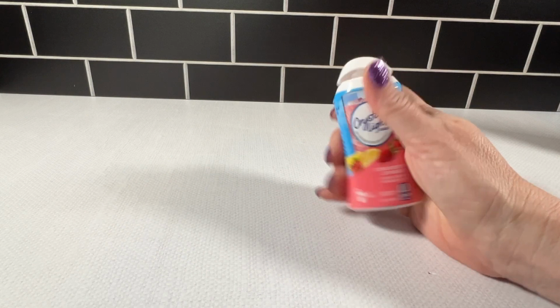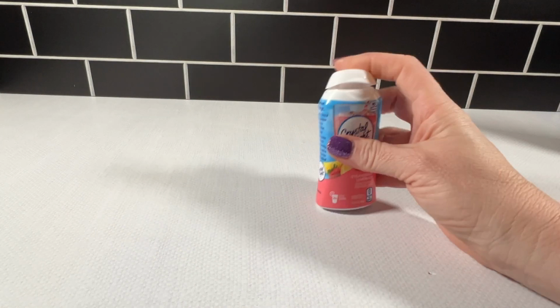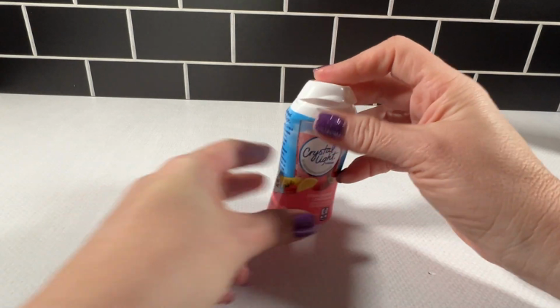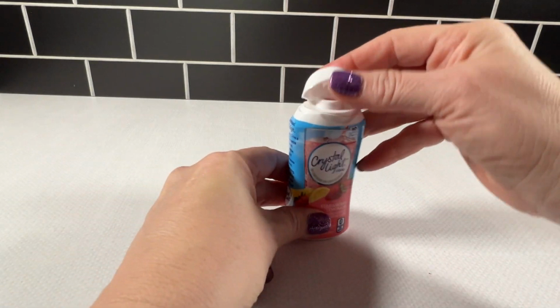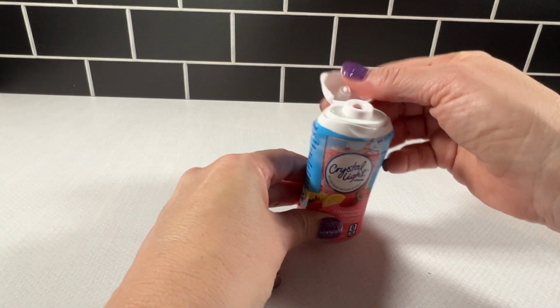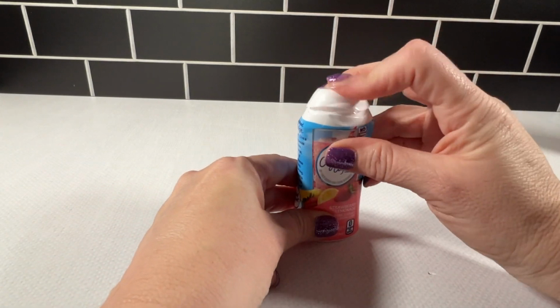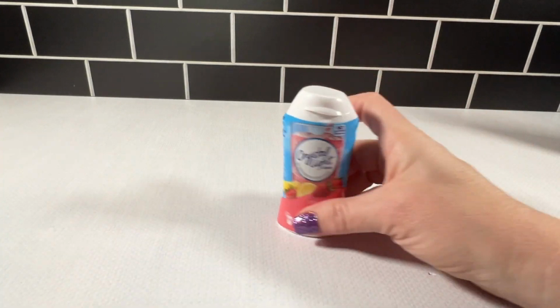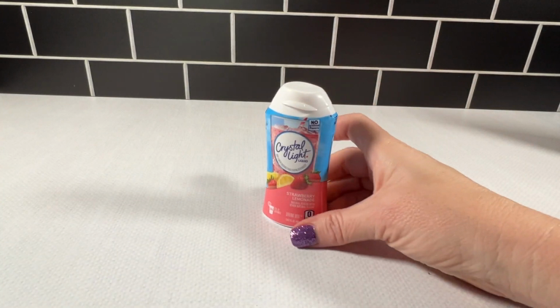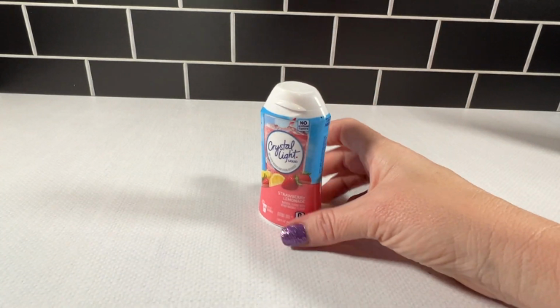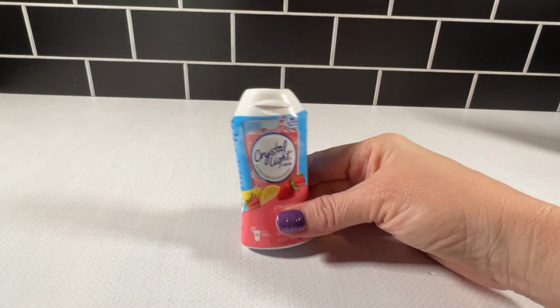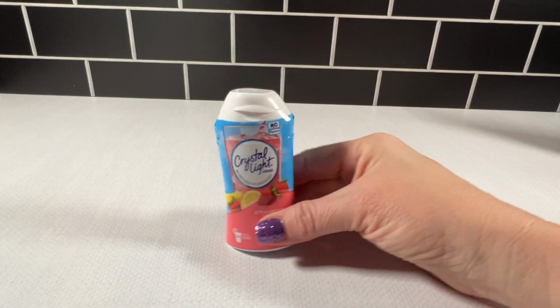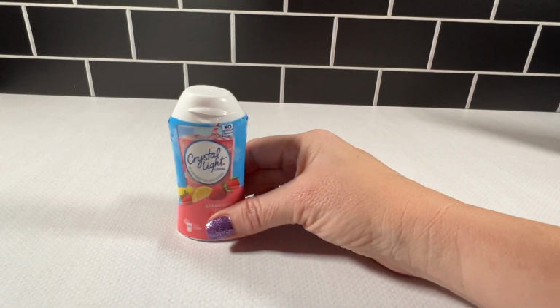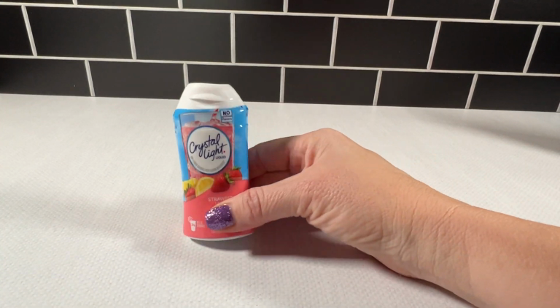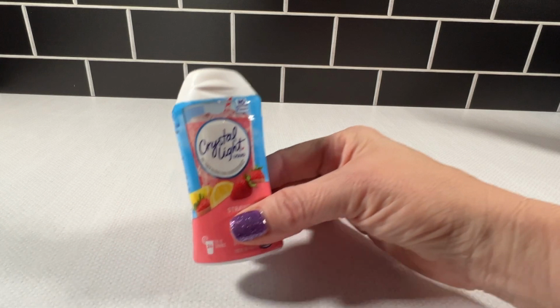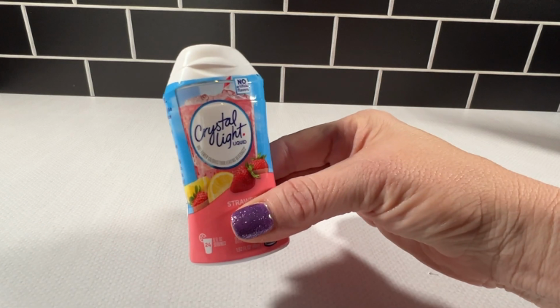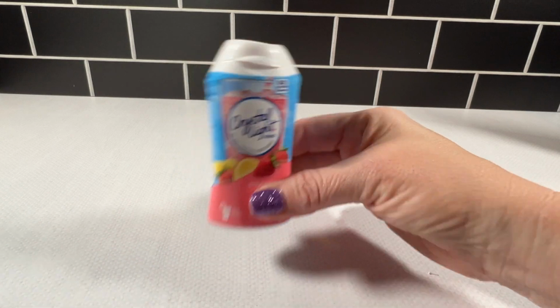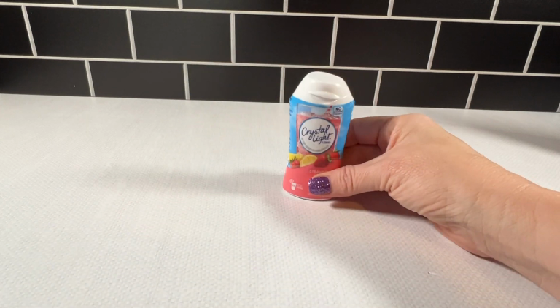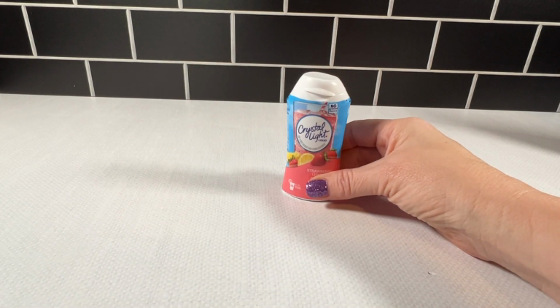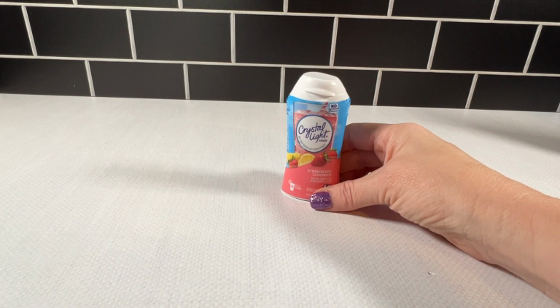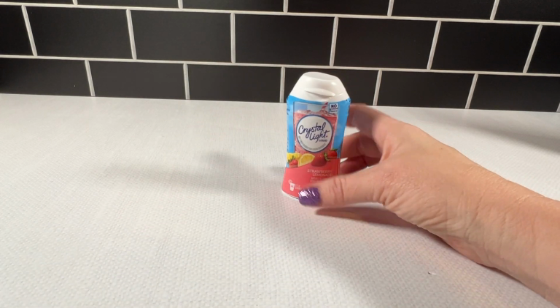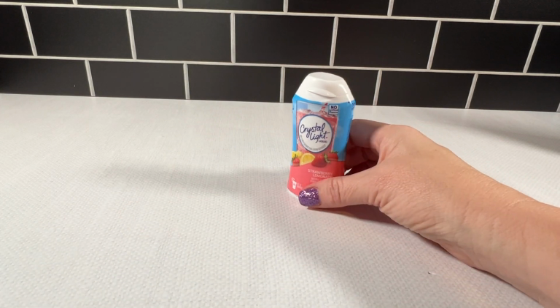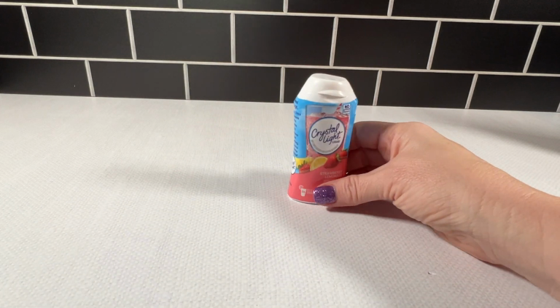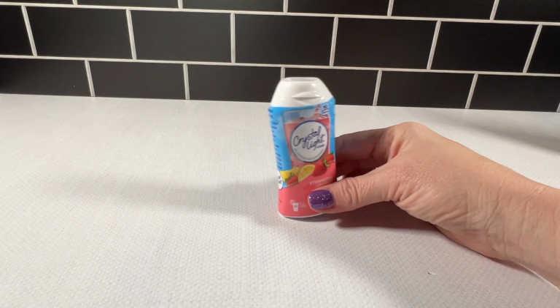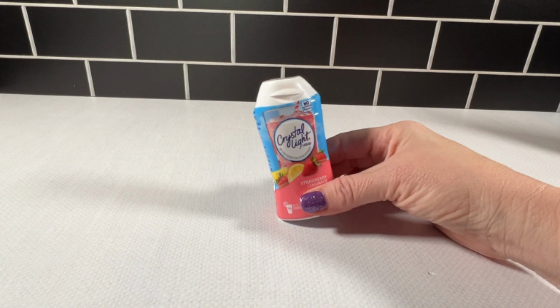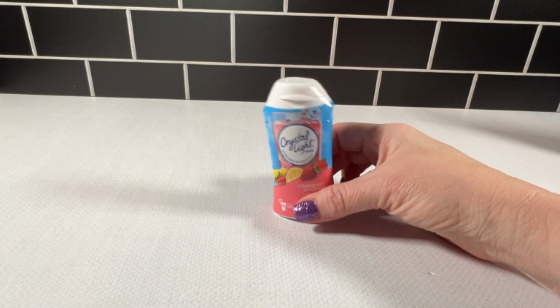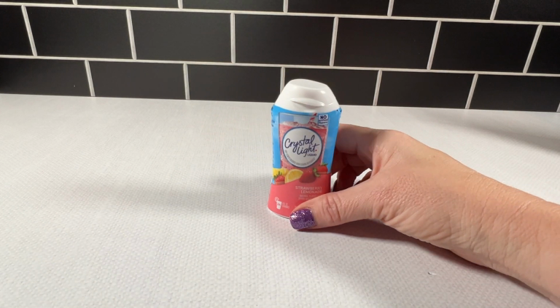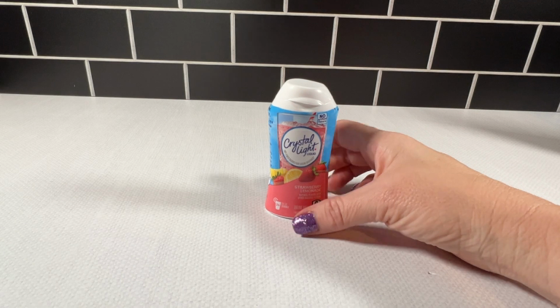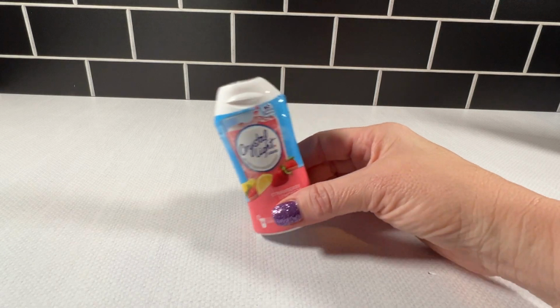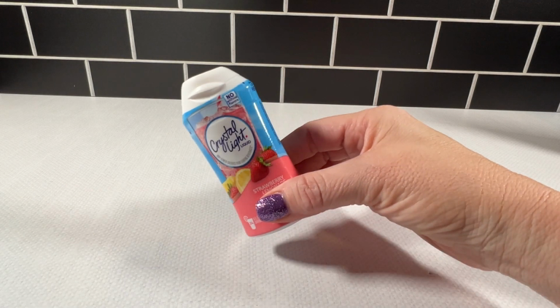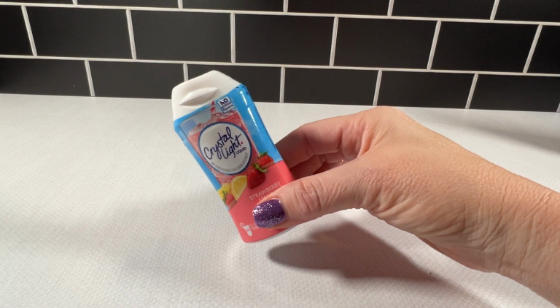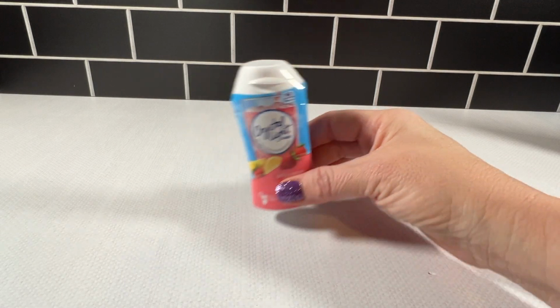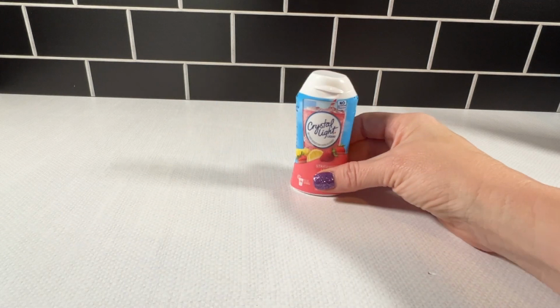It's a nice, small package to carry in my bag or my purse — very convenient. I don't look too weird at a restaurant or at an event if I pull this out and freshen up my water.